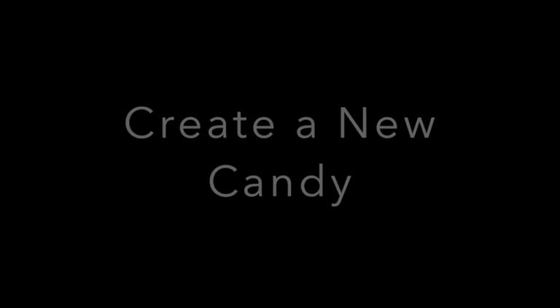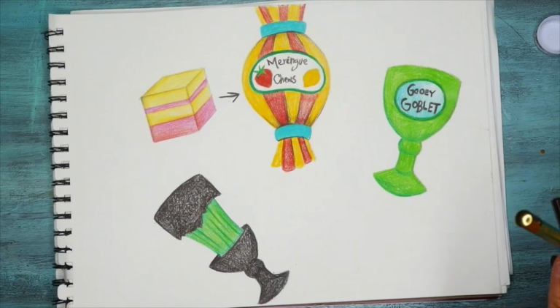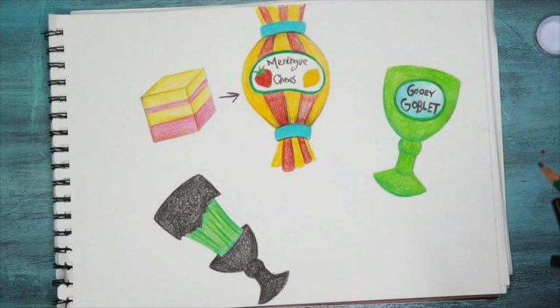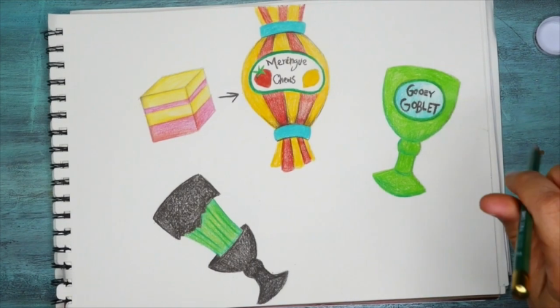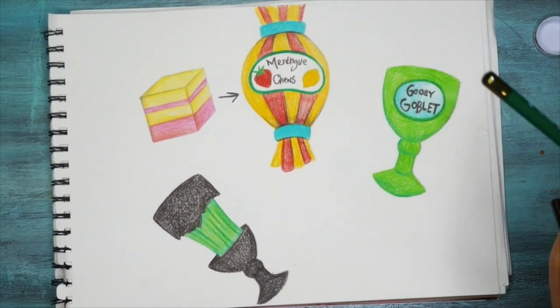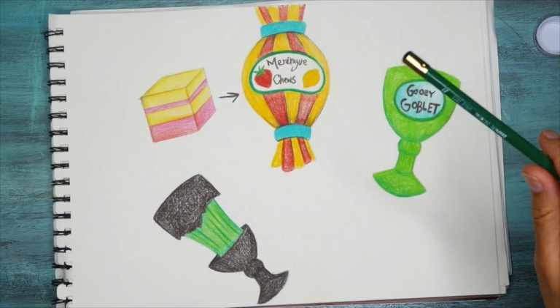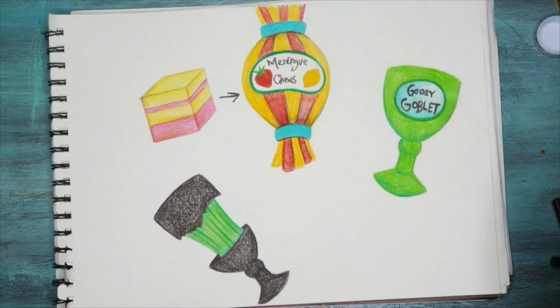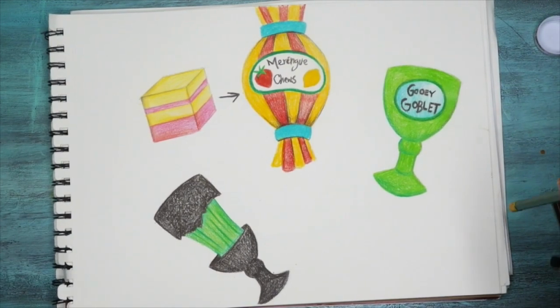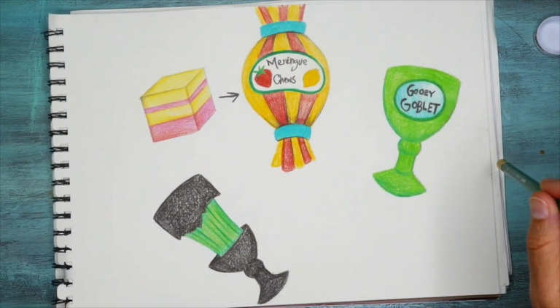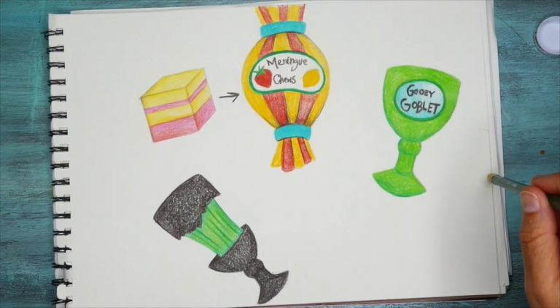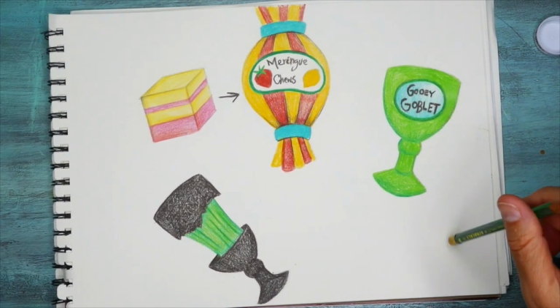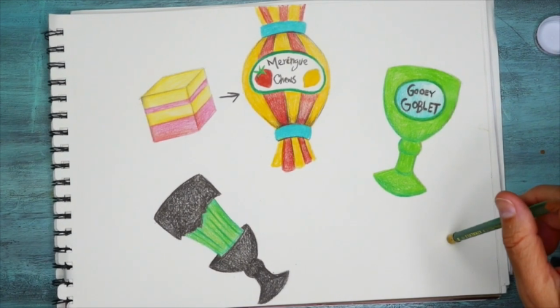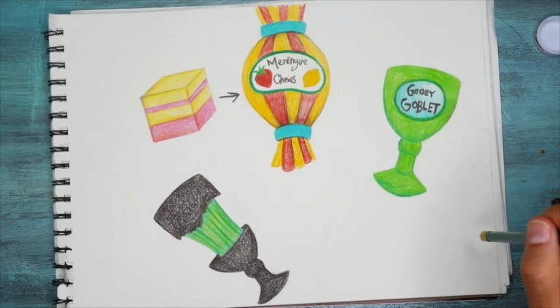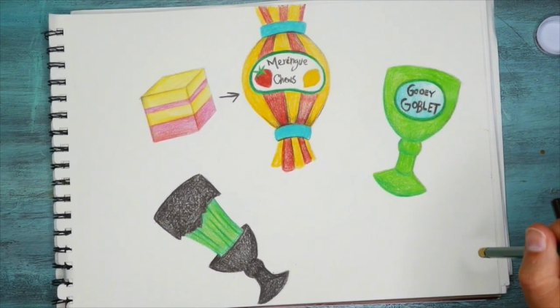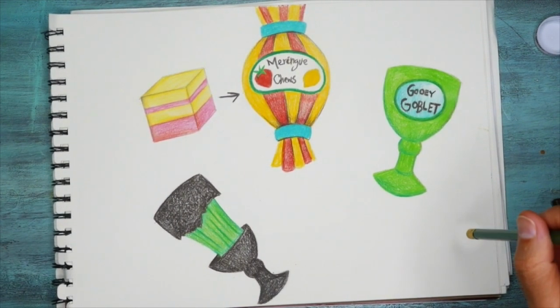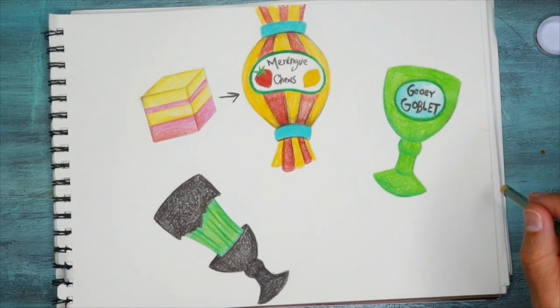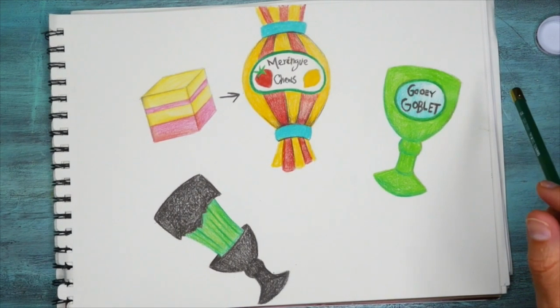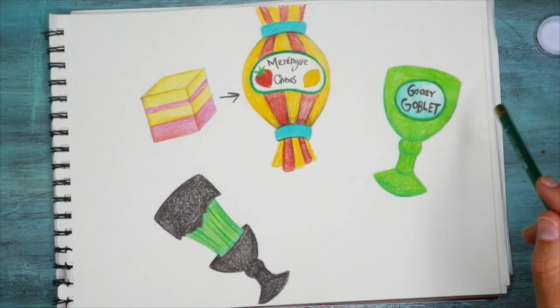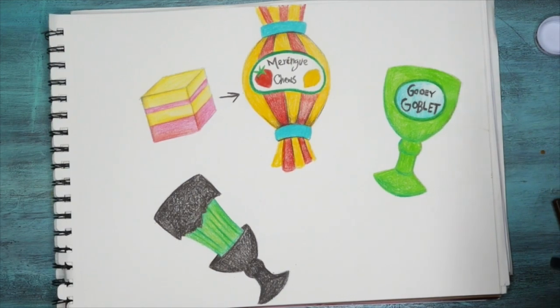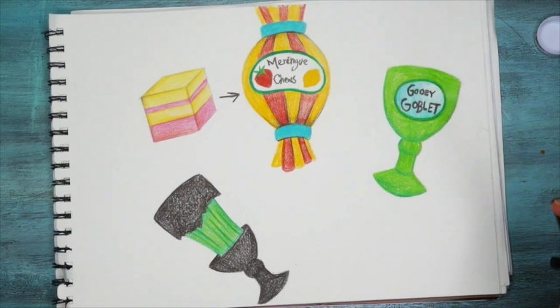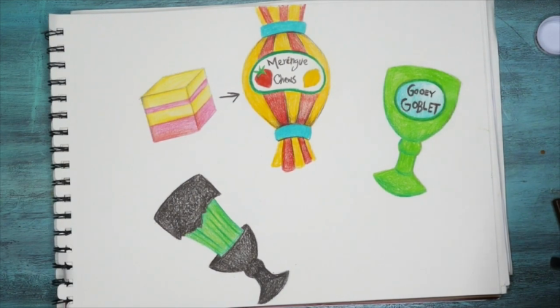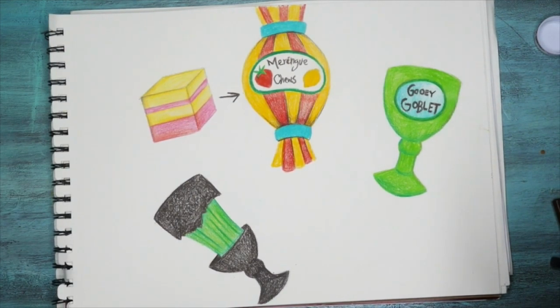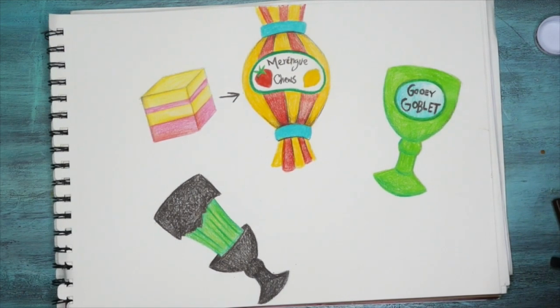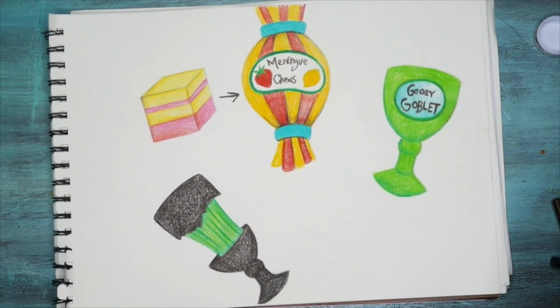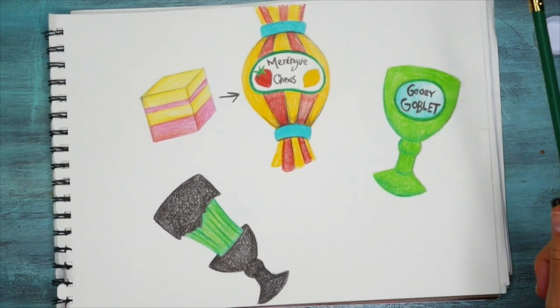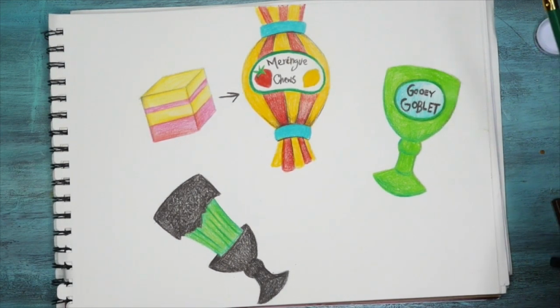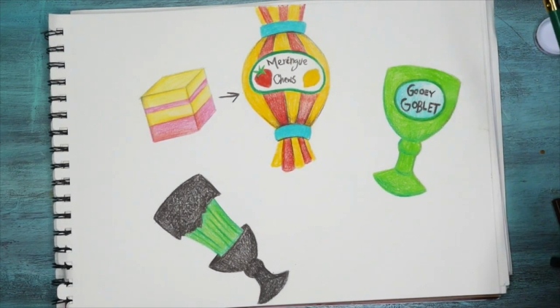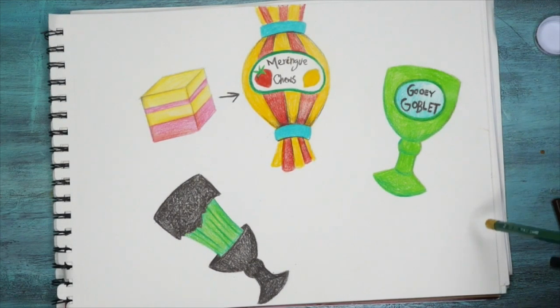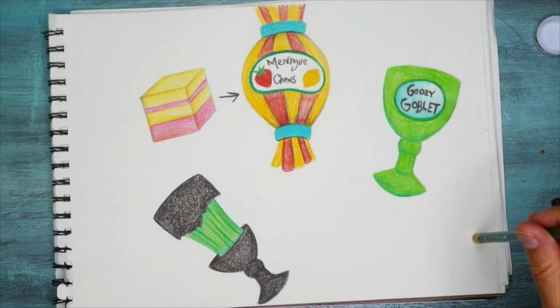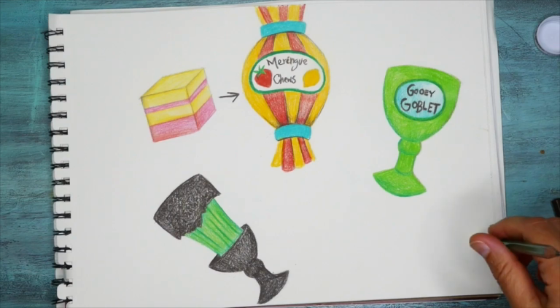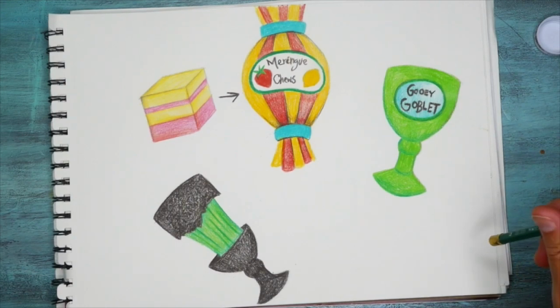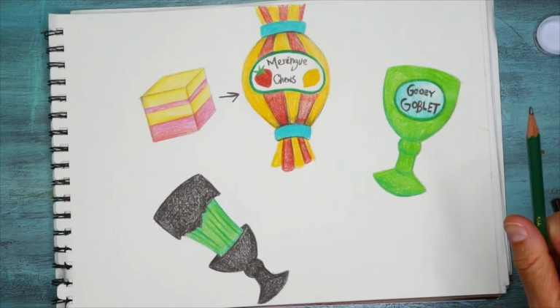Hi everyone! What I'd like you guys to do today is use your creative muscles to create a new kind of candy. Think about some of the words you'd use to describe the candies you eat.